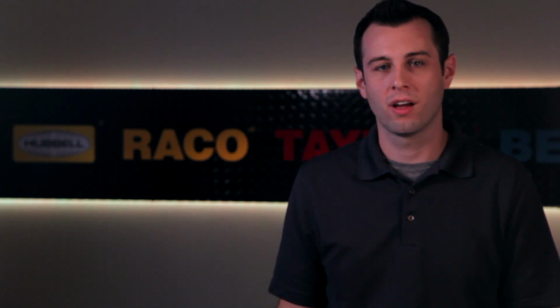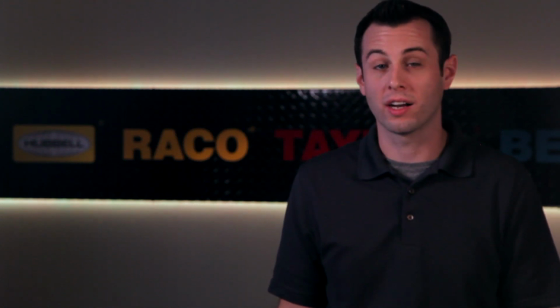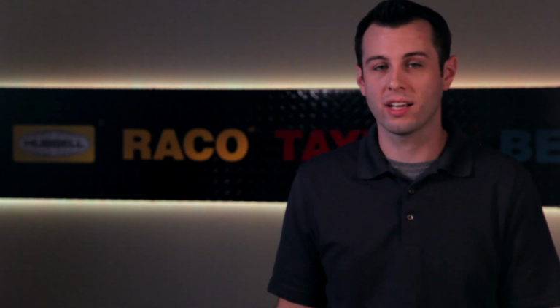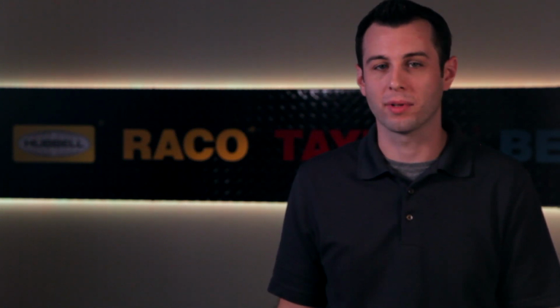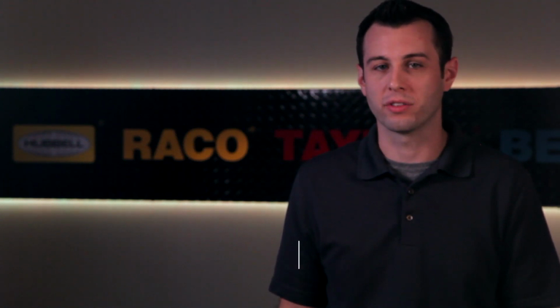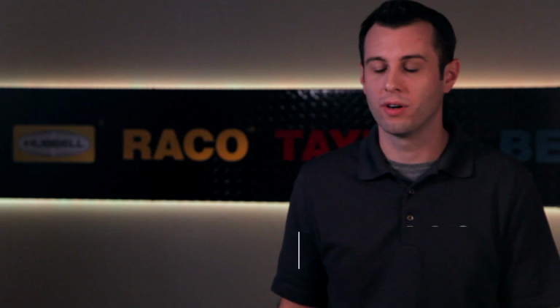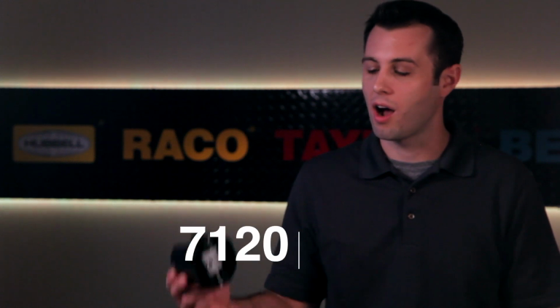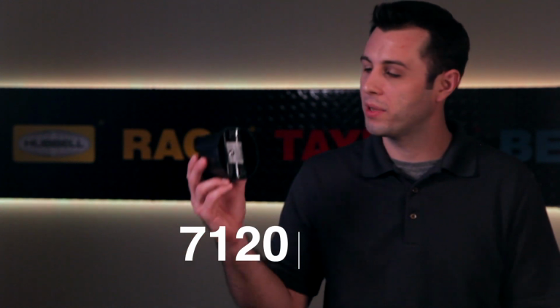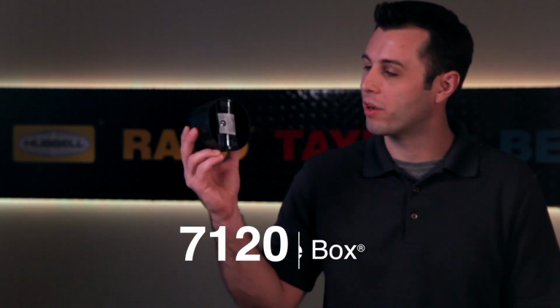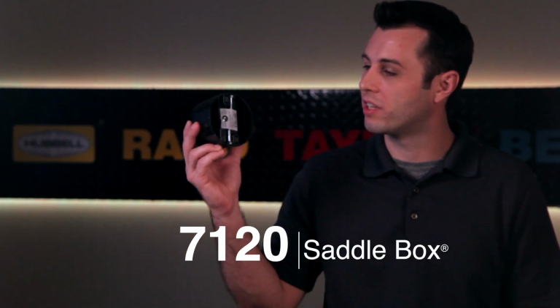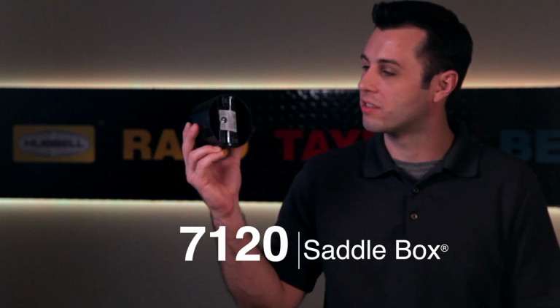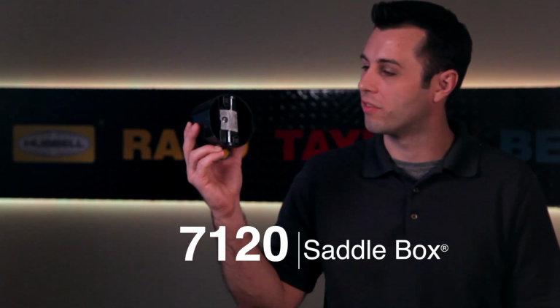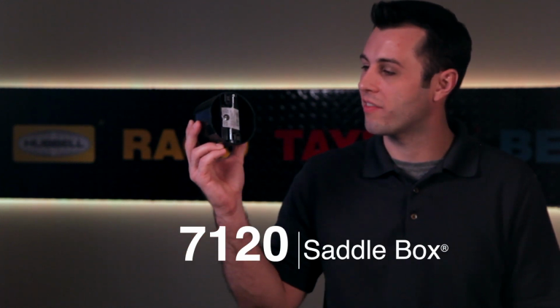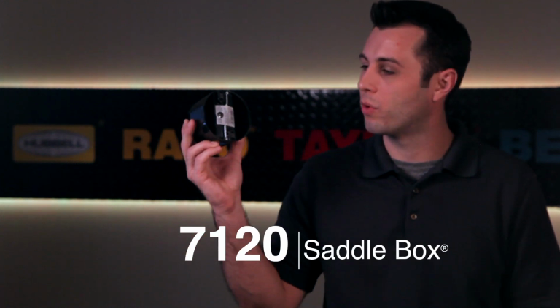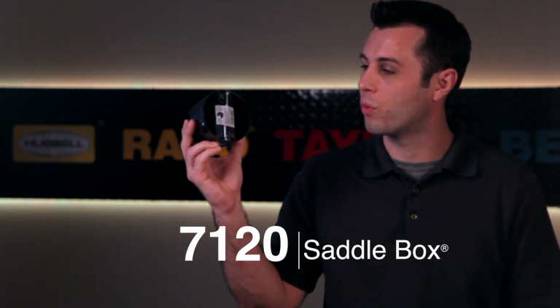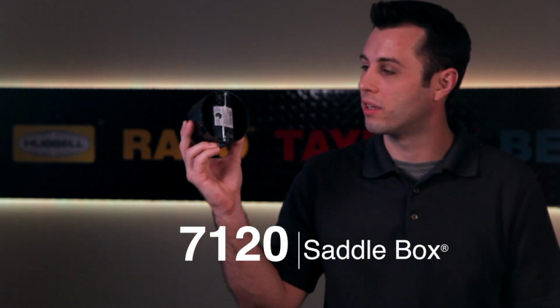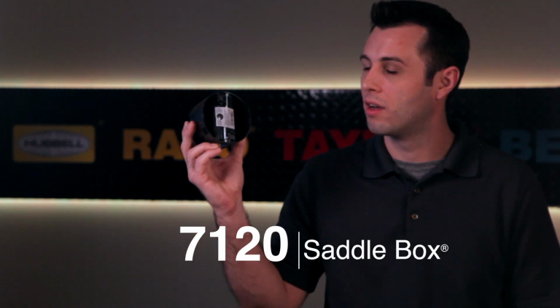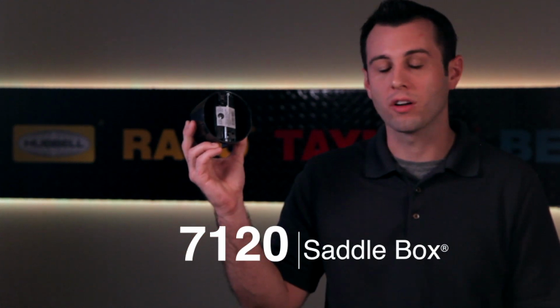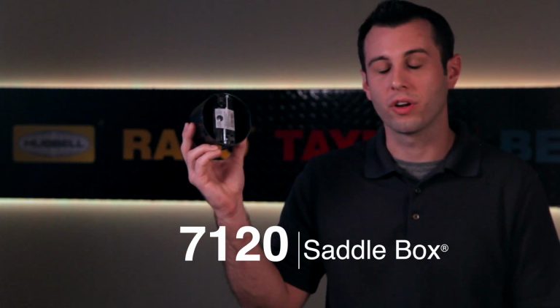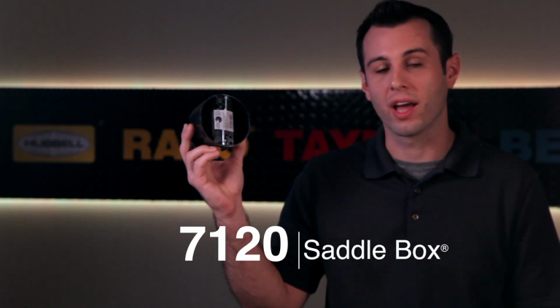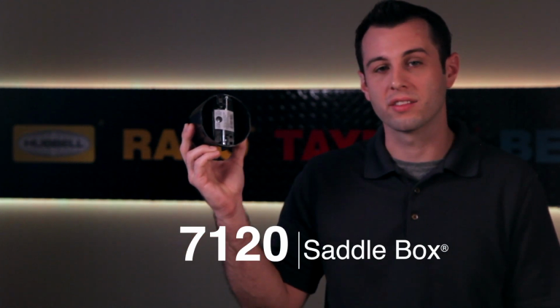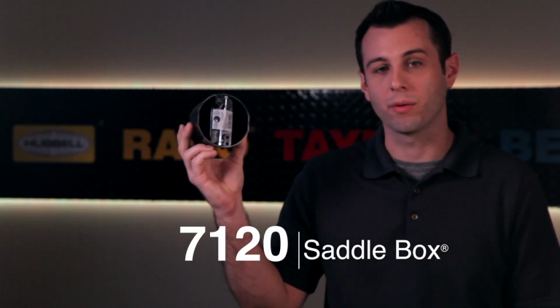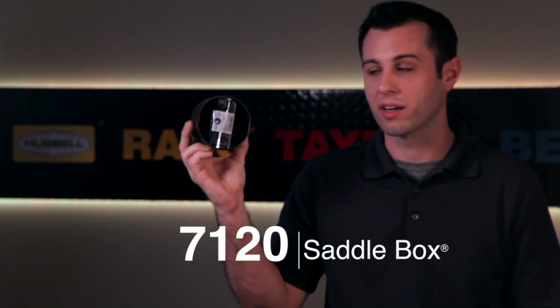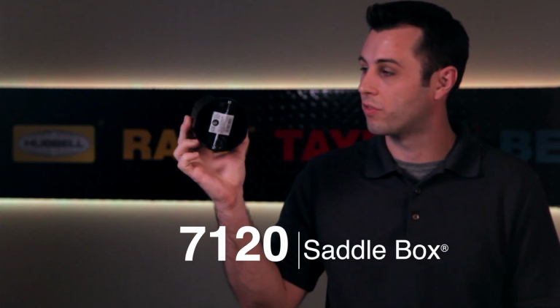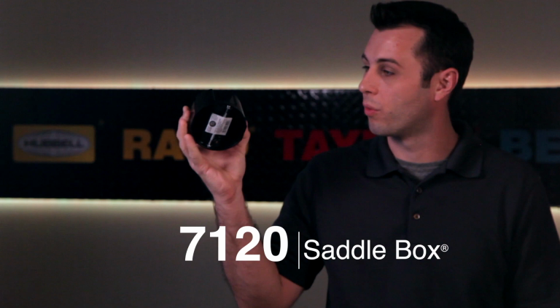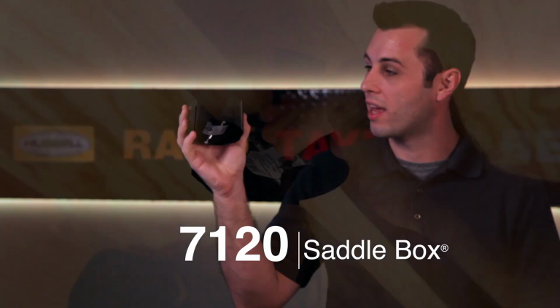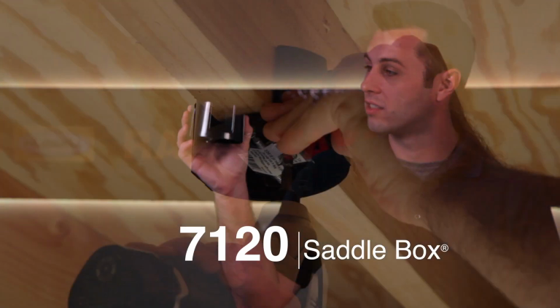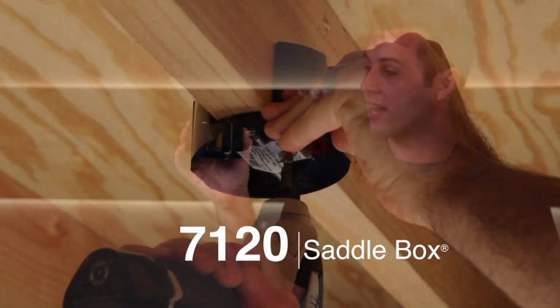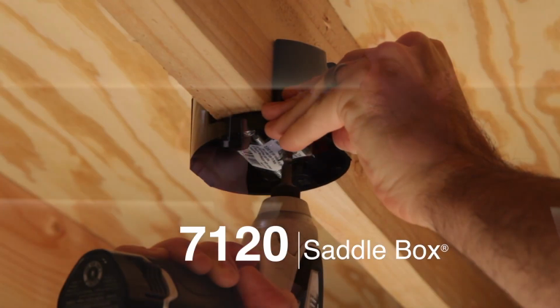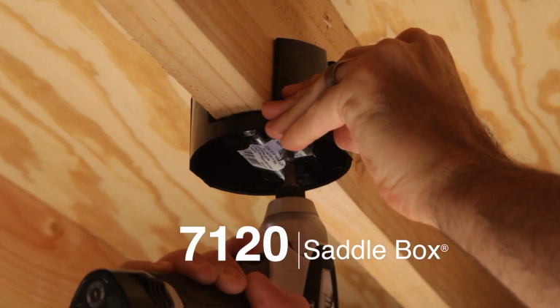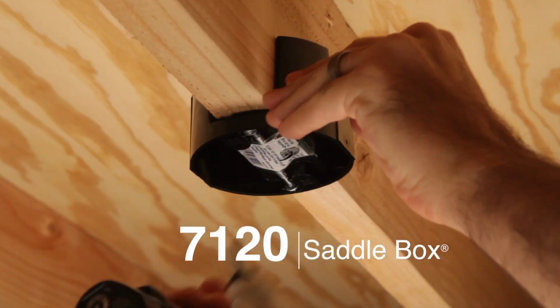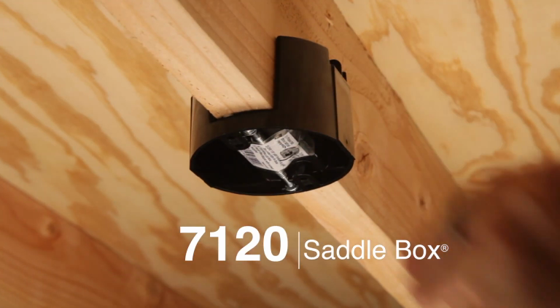On today's Hubble How-To, I'll be going over the install of the 7120, also known as the saddle box for the way that it saddles the ceiling joist.